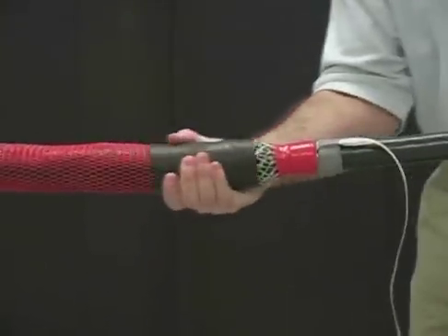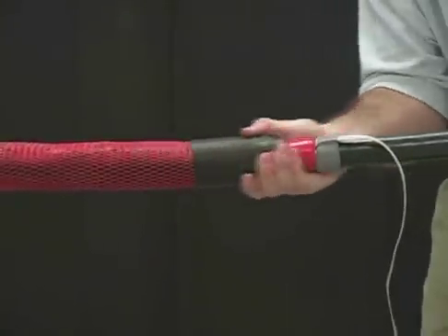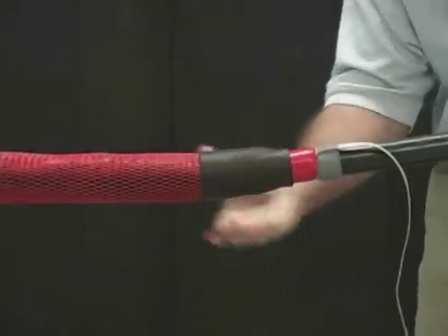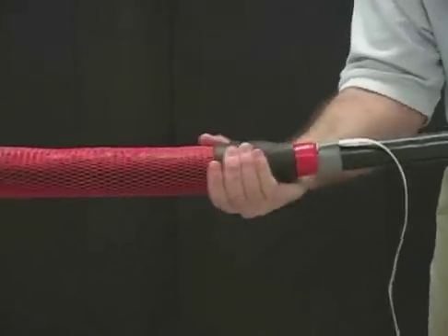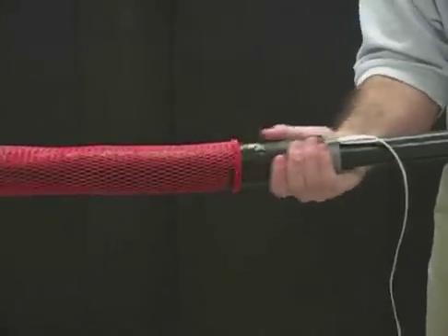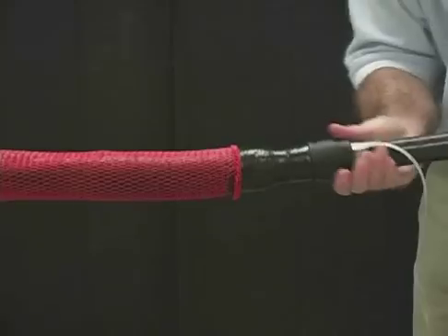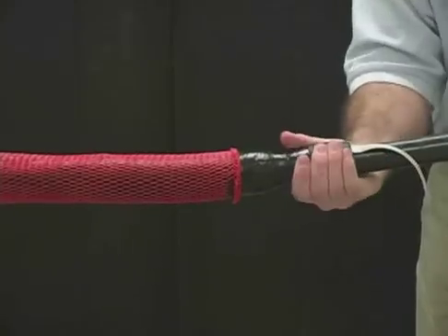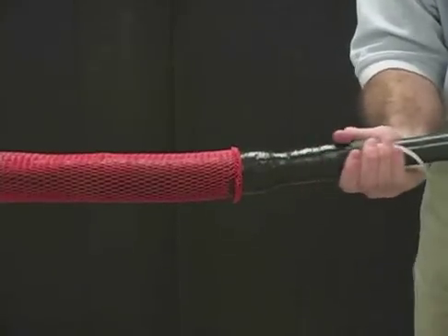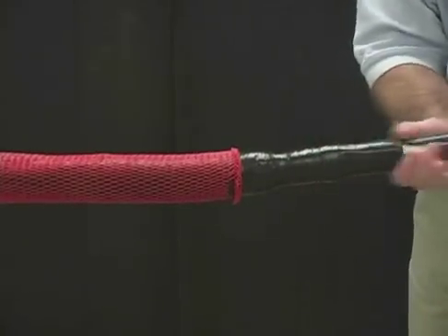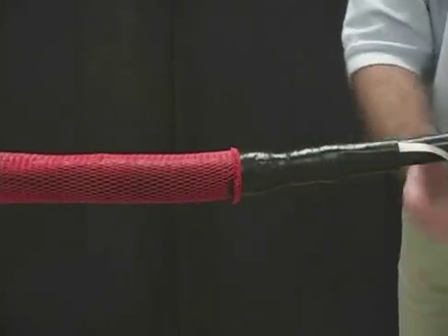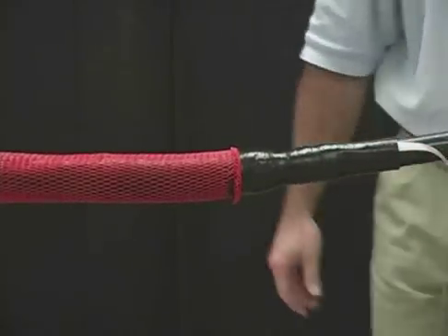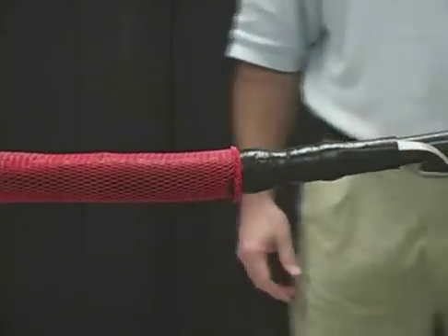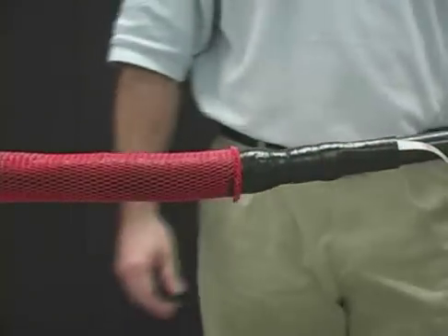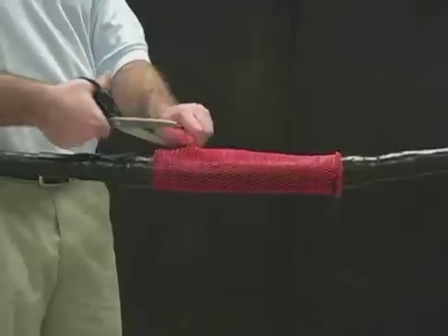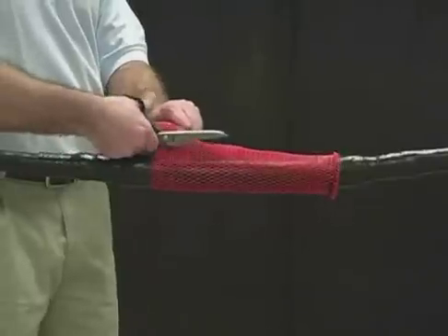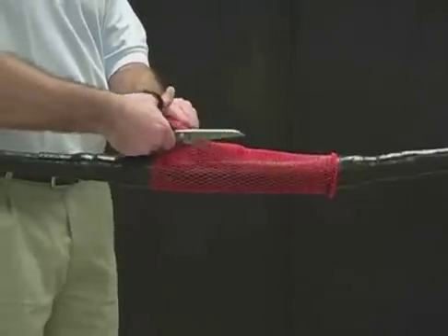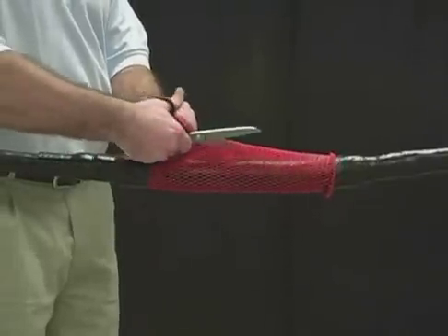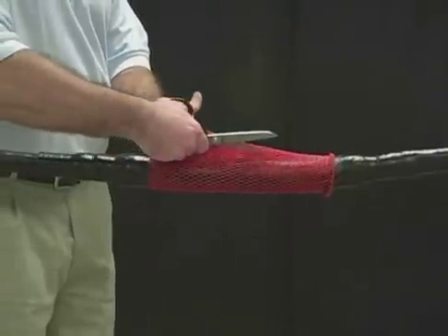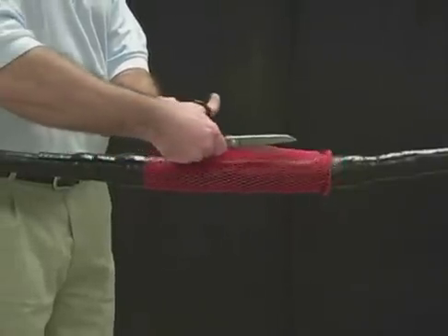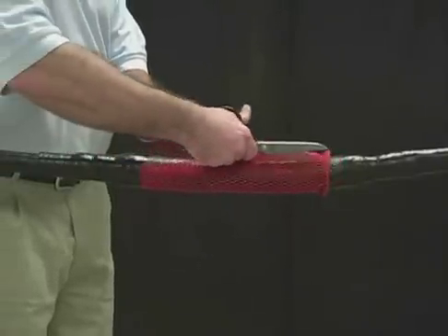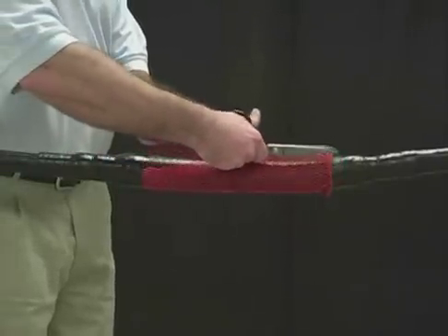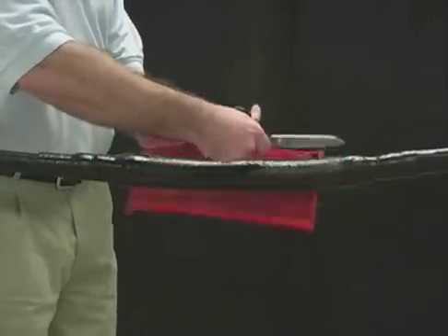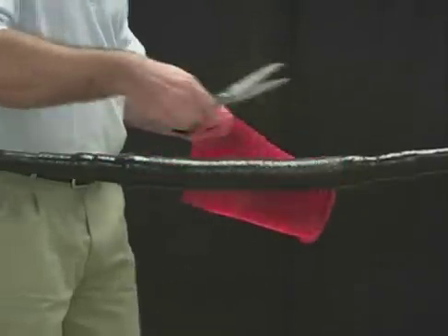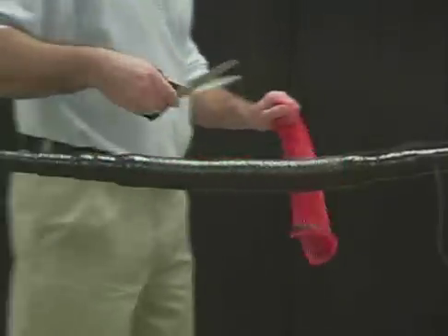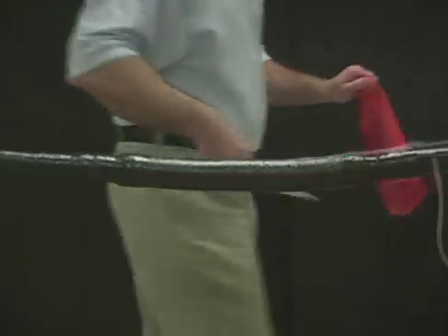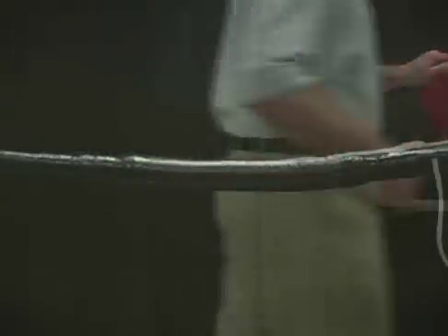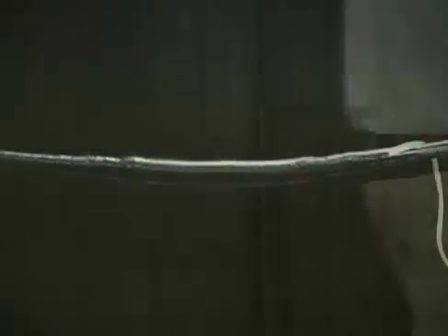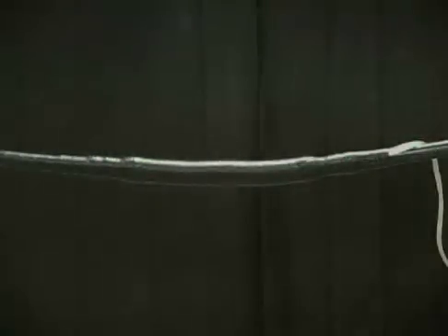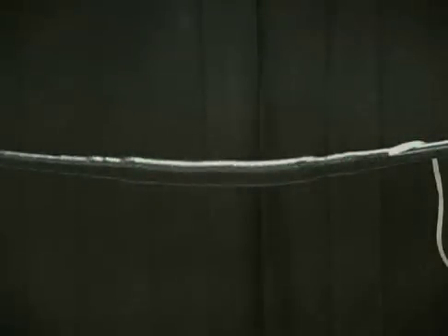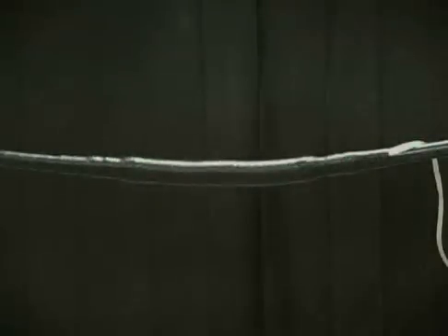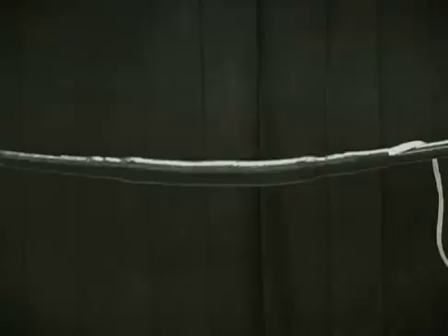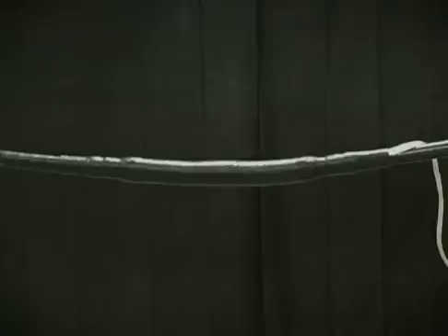Repeat for each side of the tube. Connect the ground braid to the system ground following your company's bonding and grounding standards.